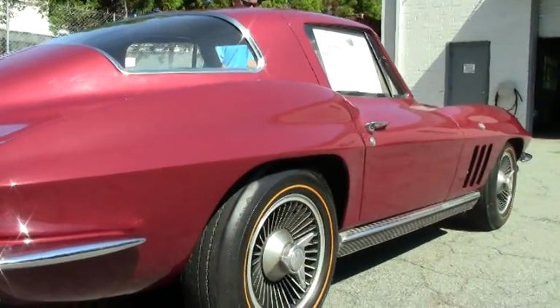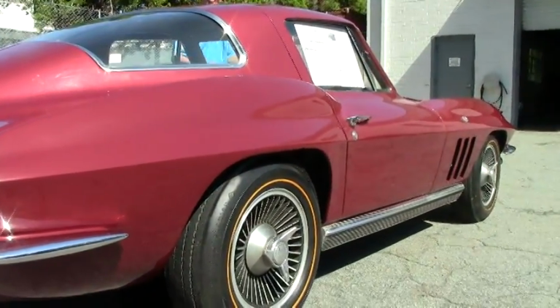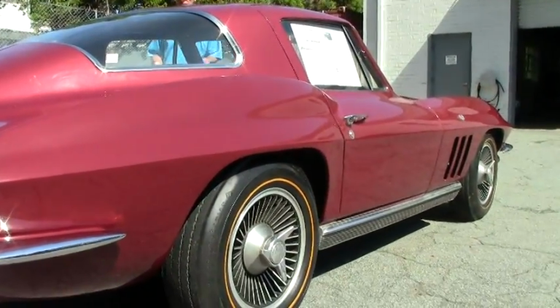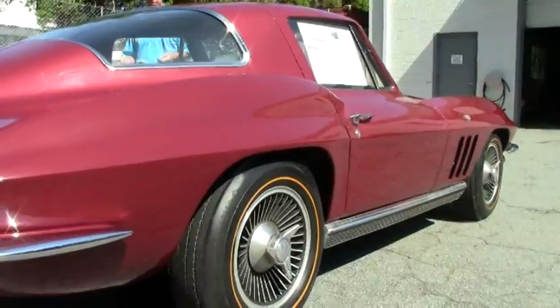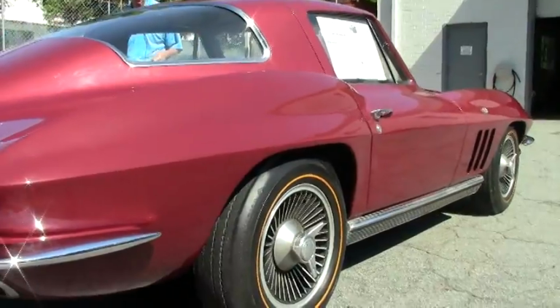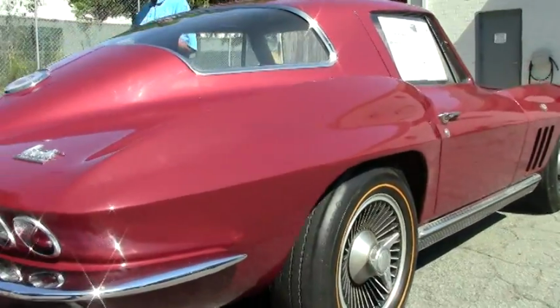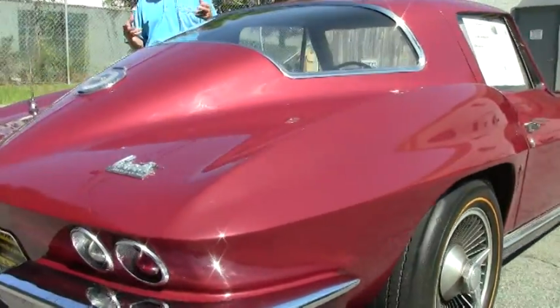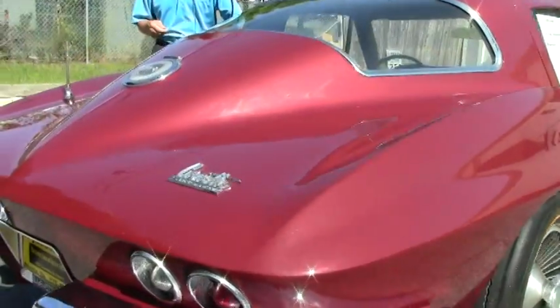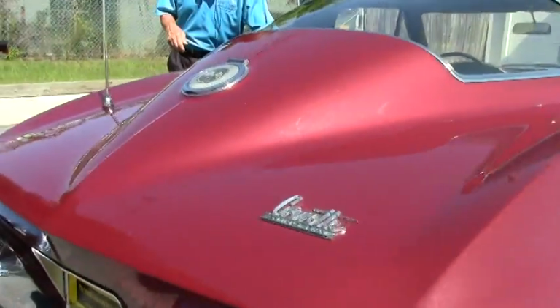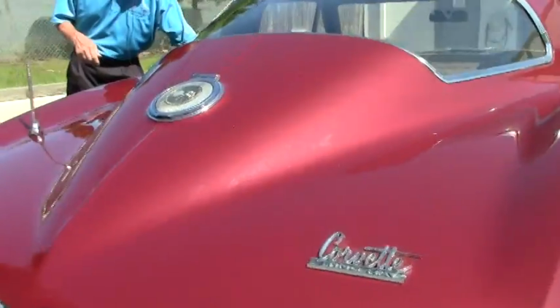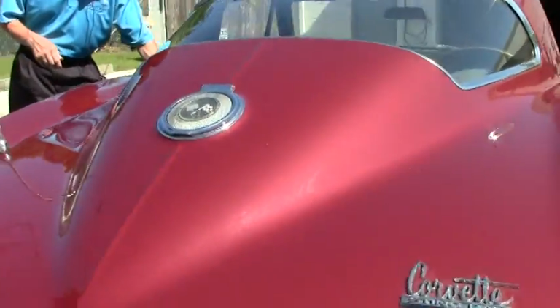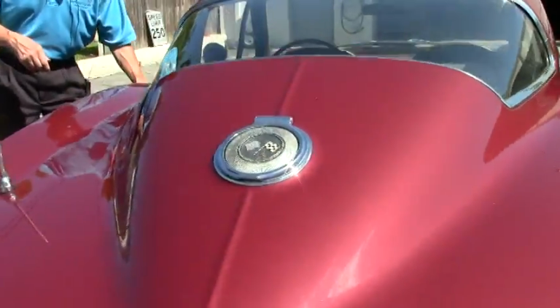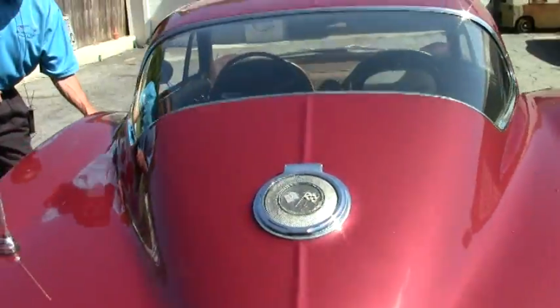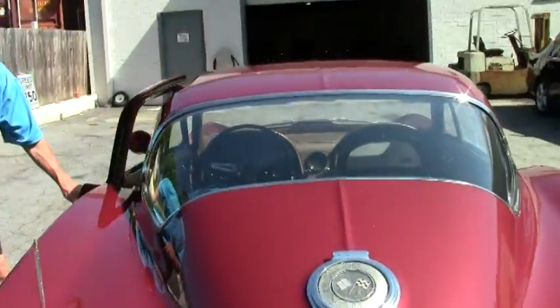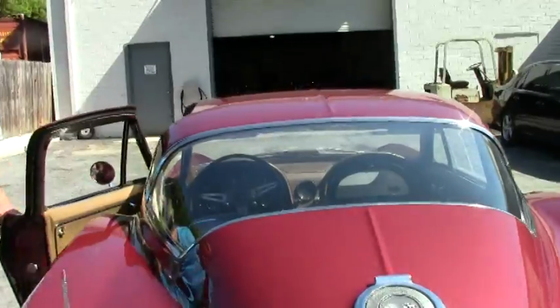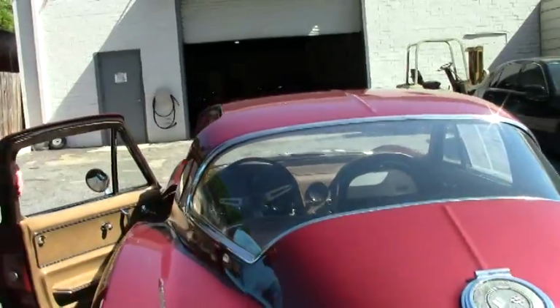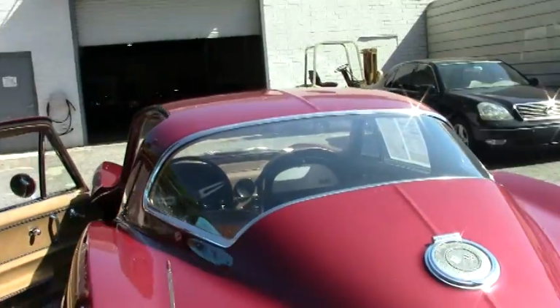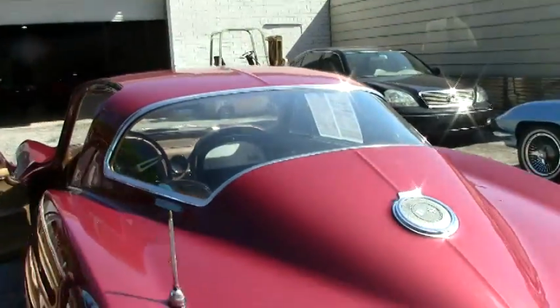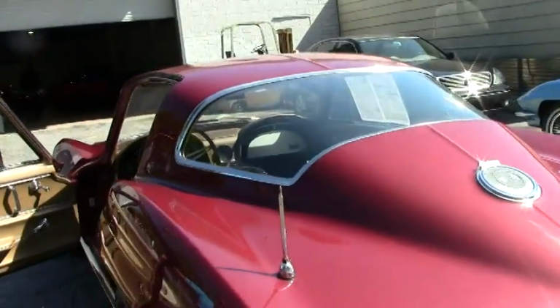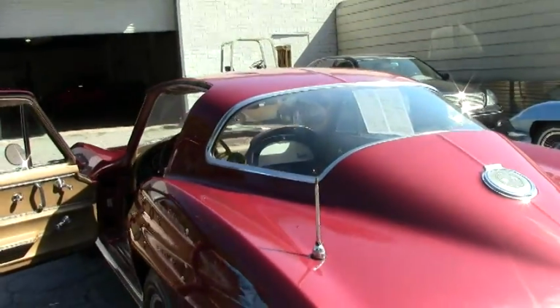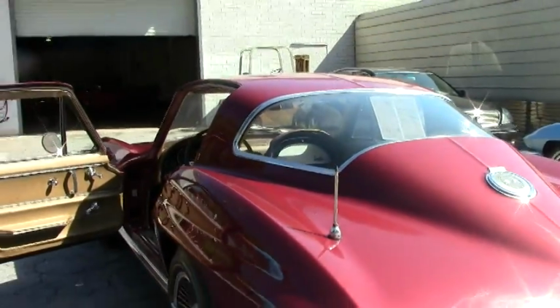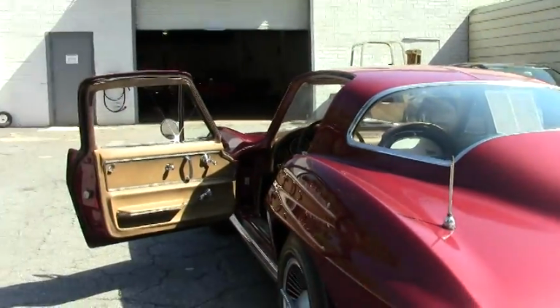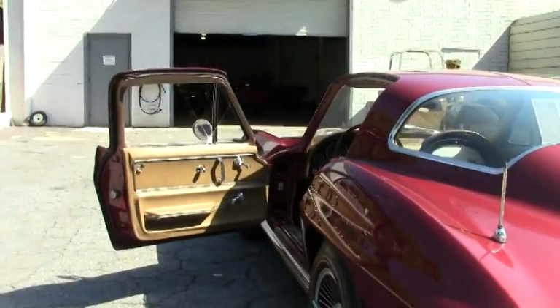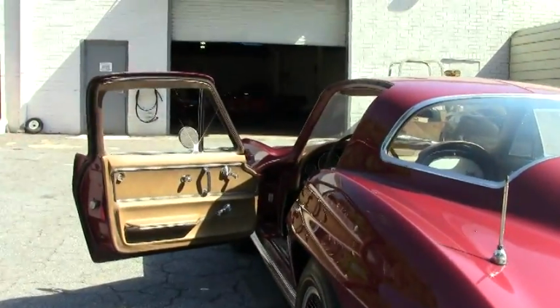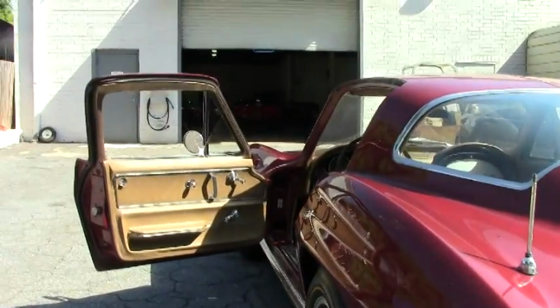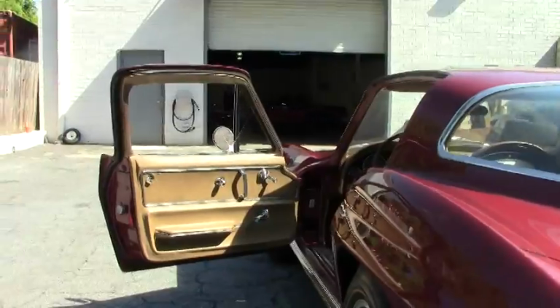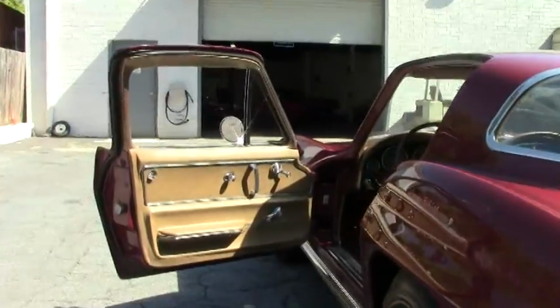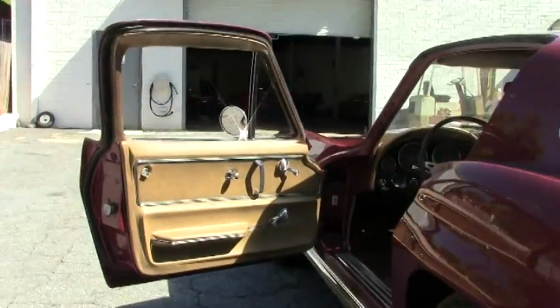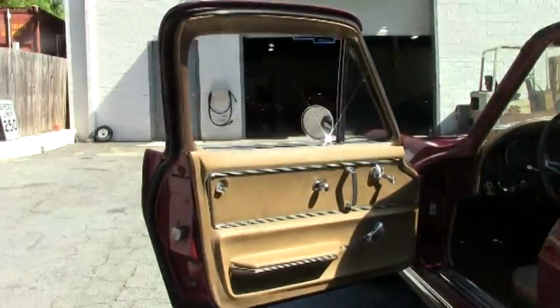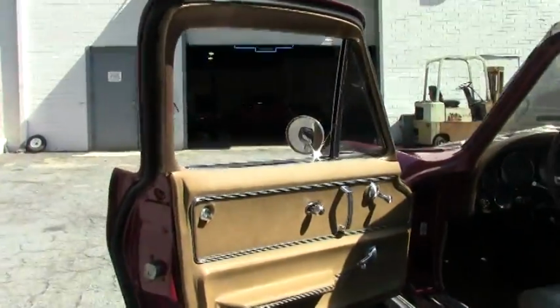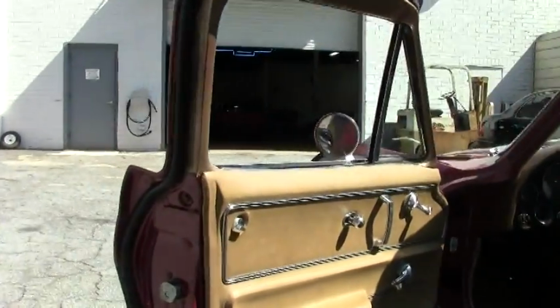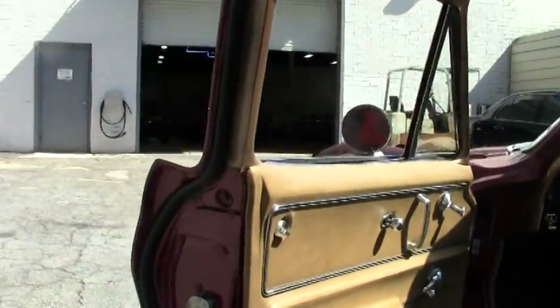We're going to take a look at the interior. As you can see, the emblems look good. Original chrome looks decent. And the paint looks normal for a Survivor car.